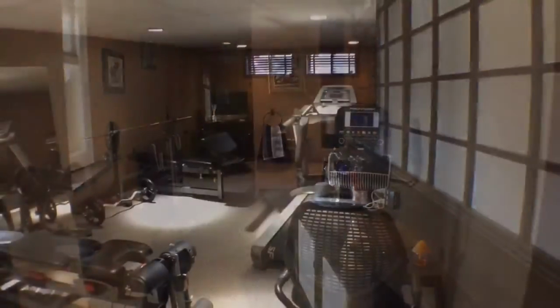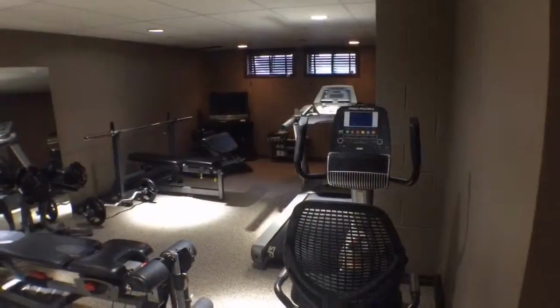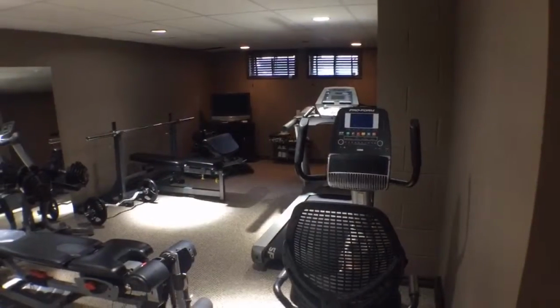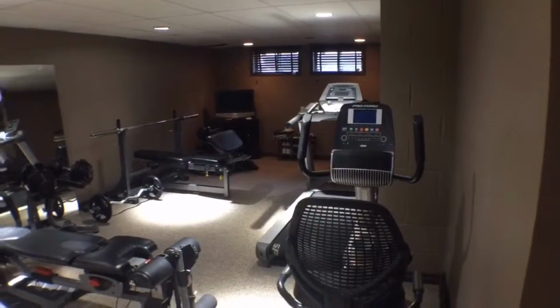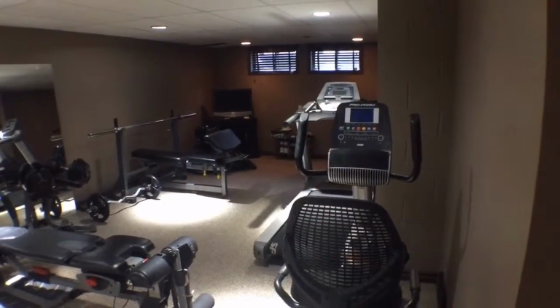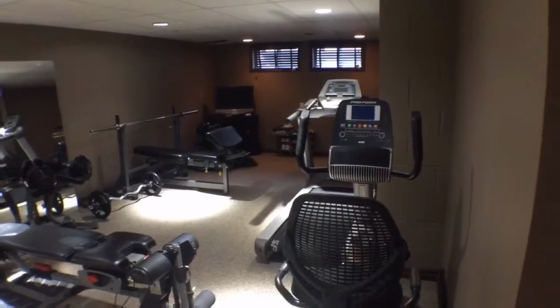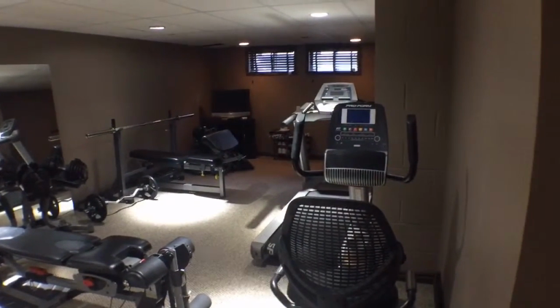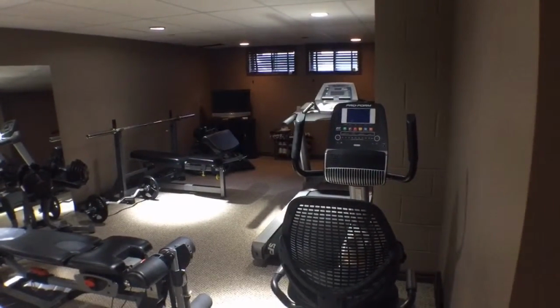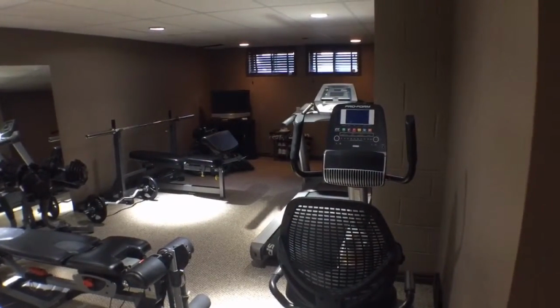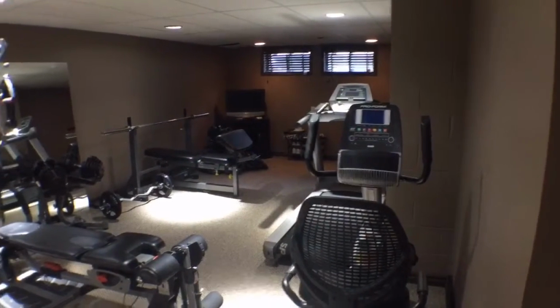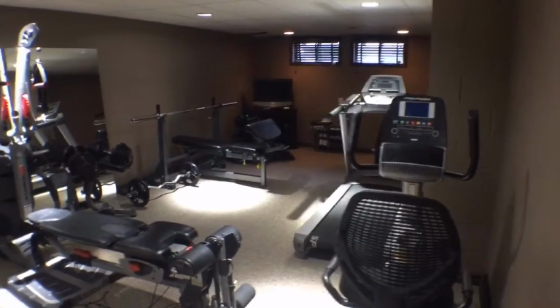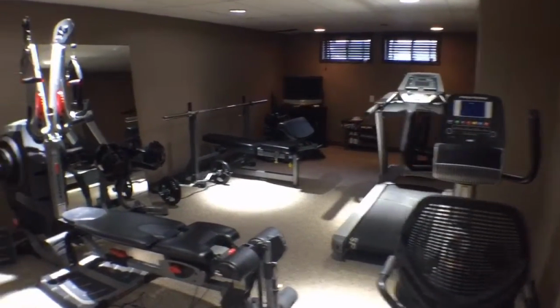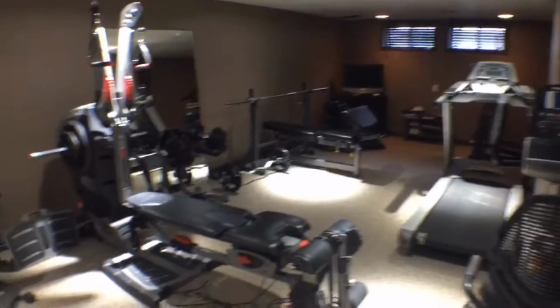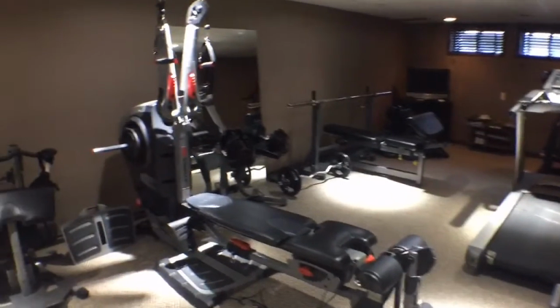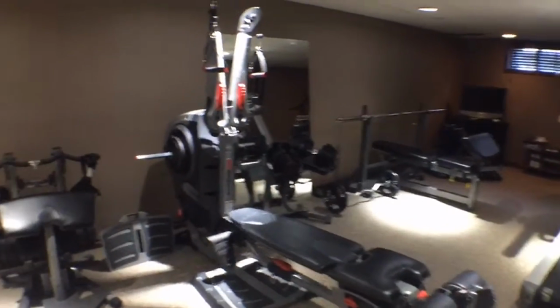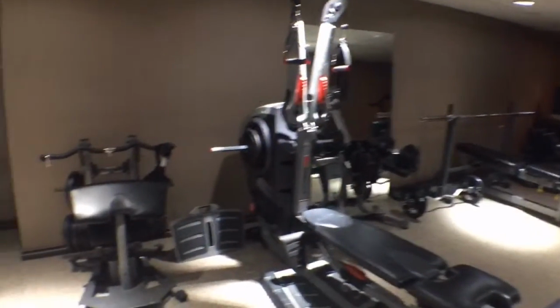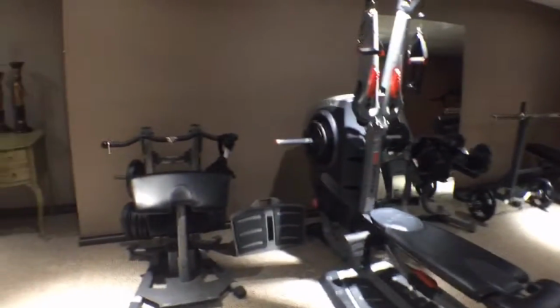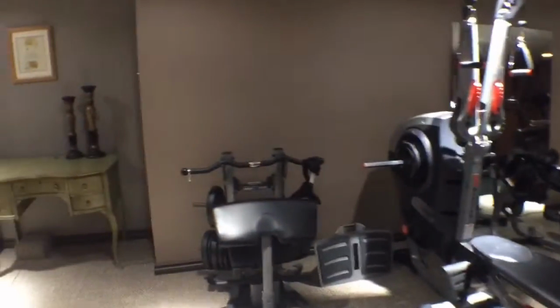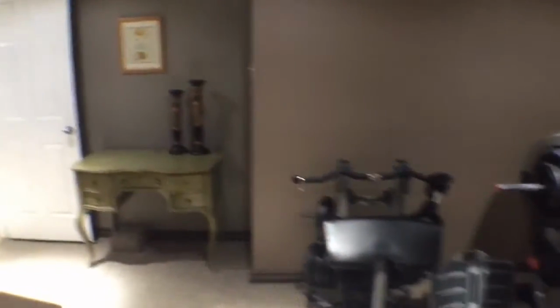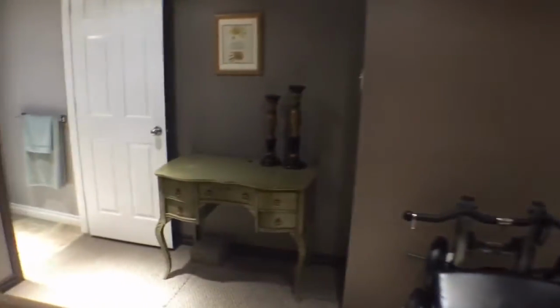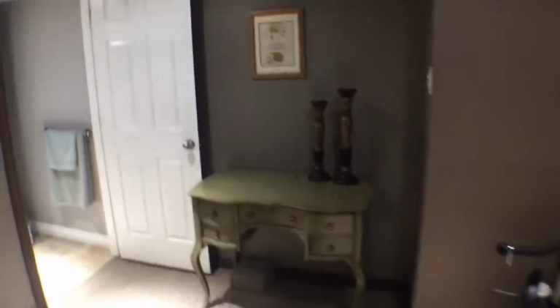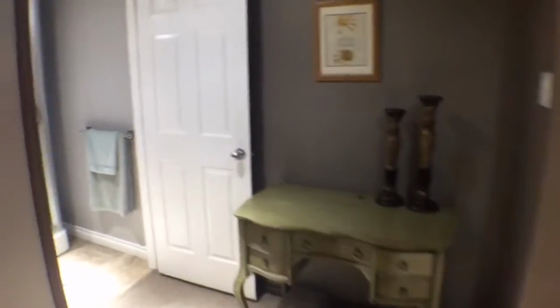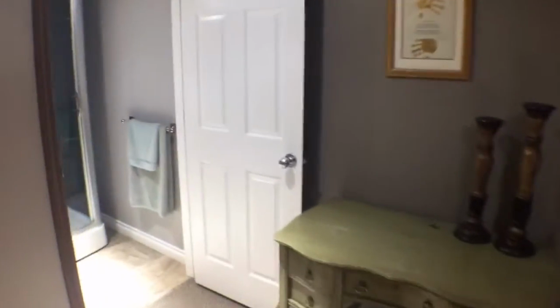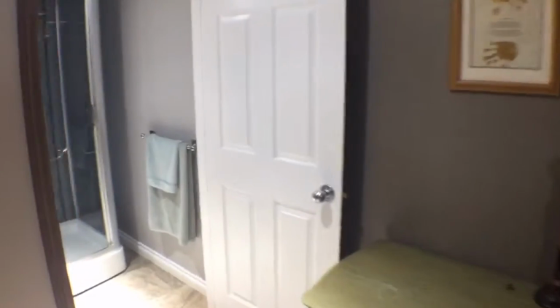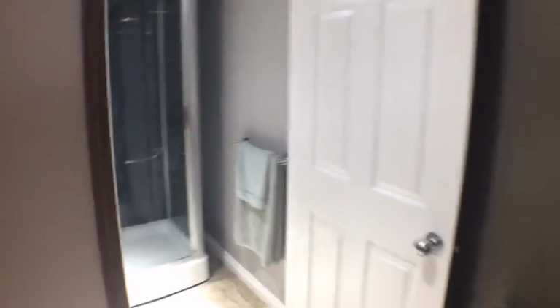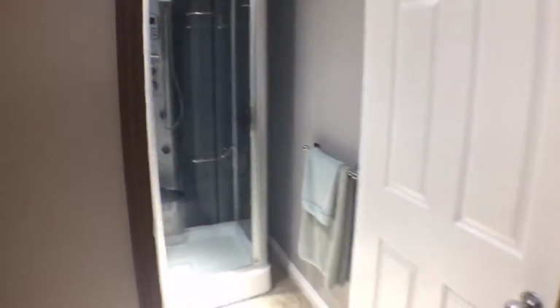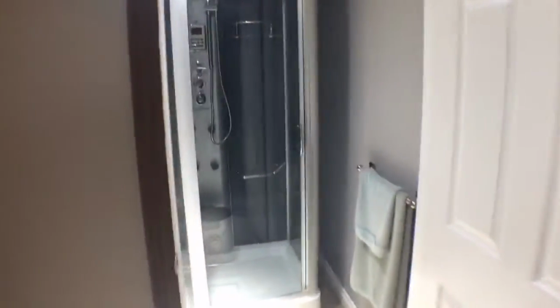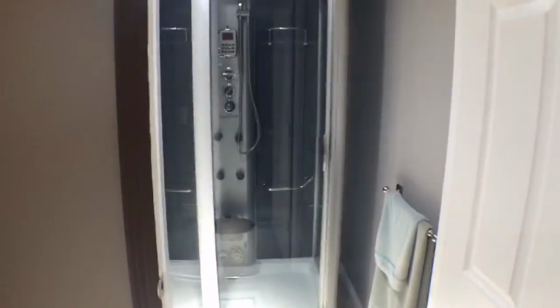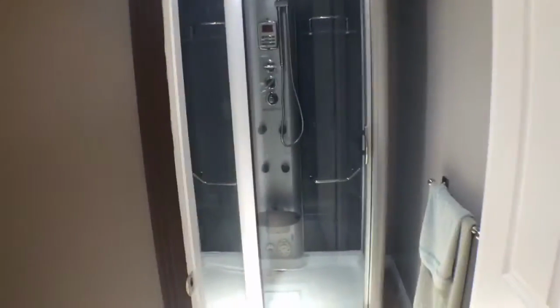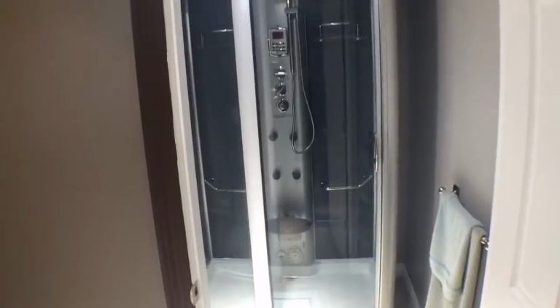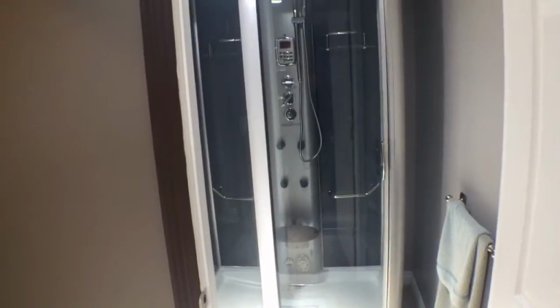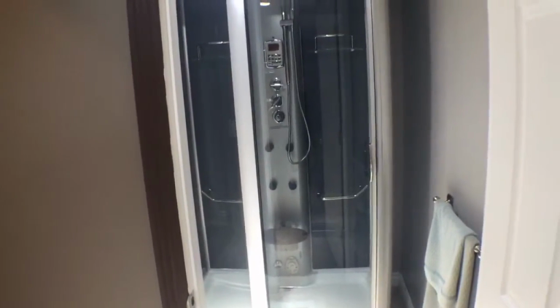The lower level is fully finished. It offers an extra bedroom, plenty of storage, and of course a full gym. And what gym wouldn't be complete without a full steam shower bathroom?